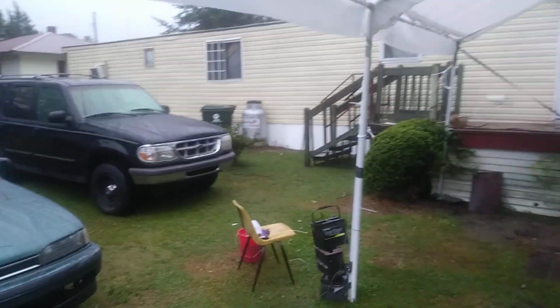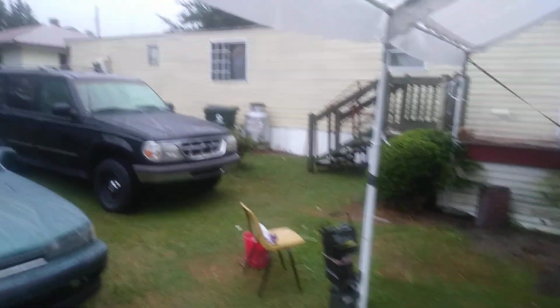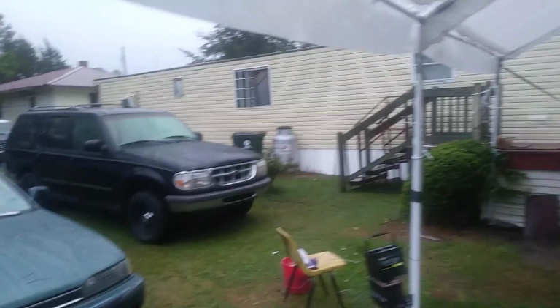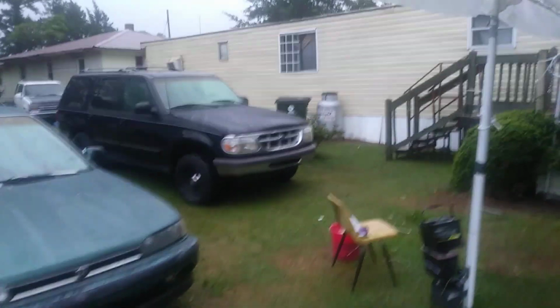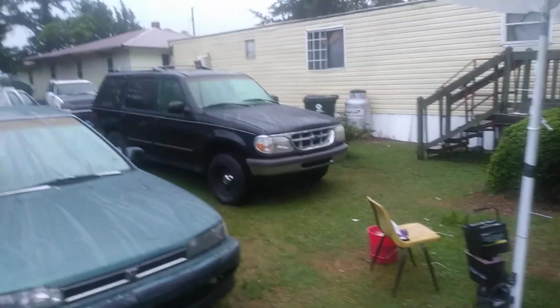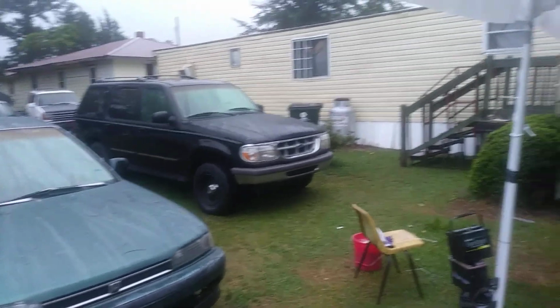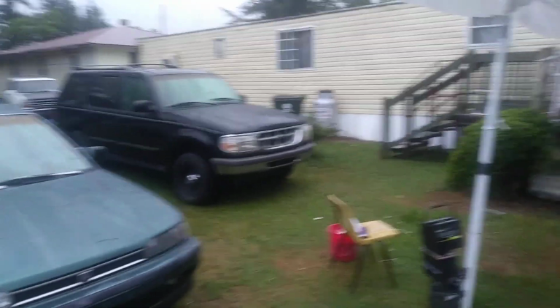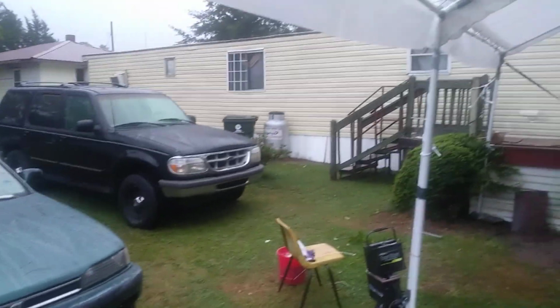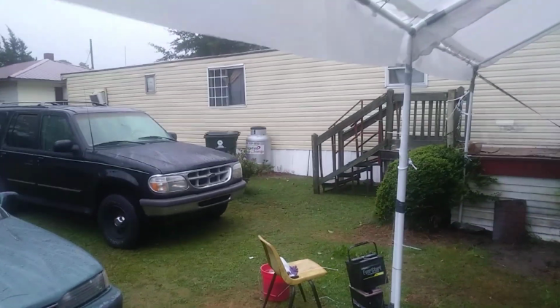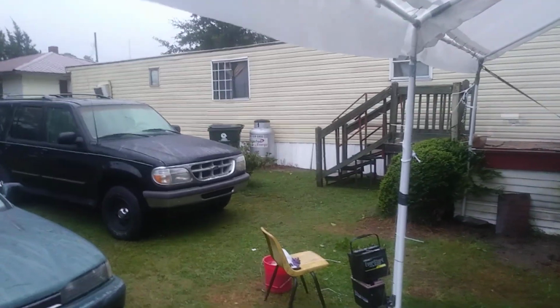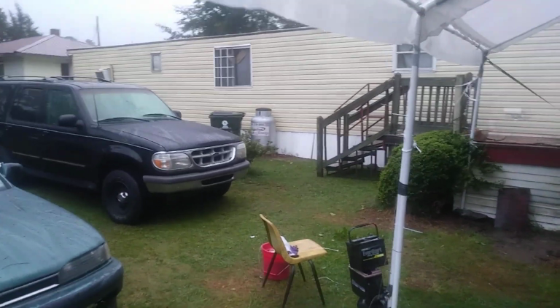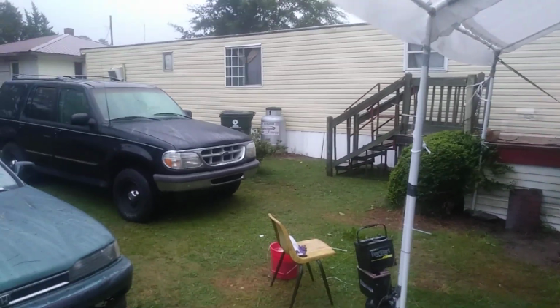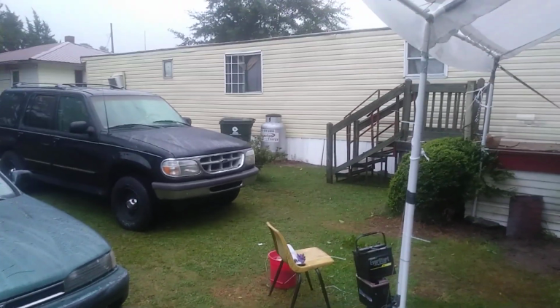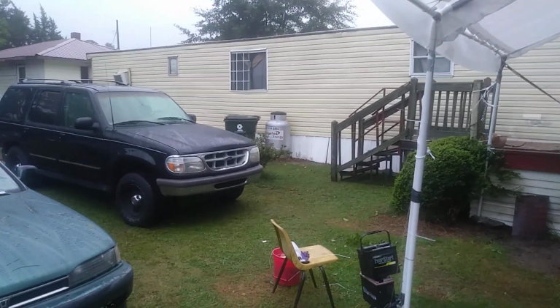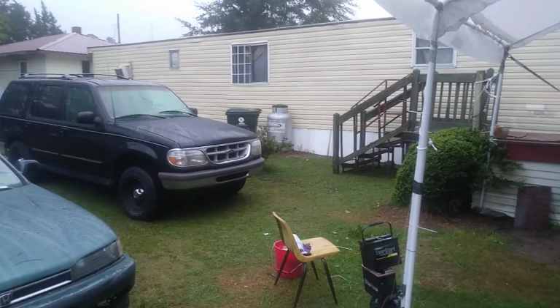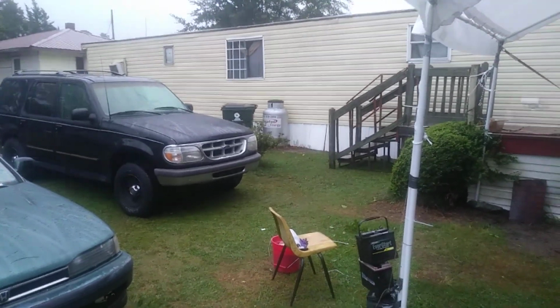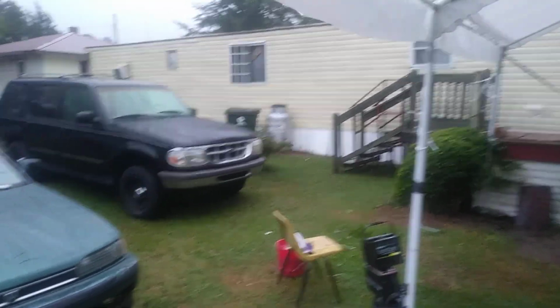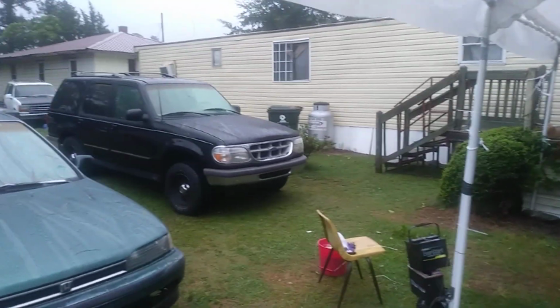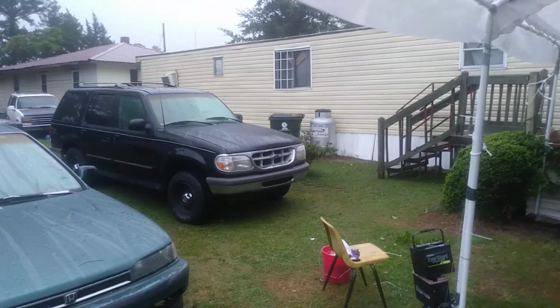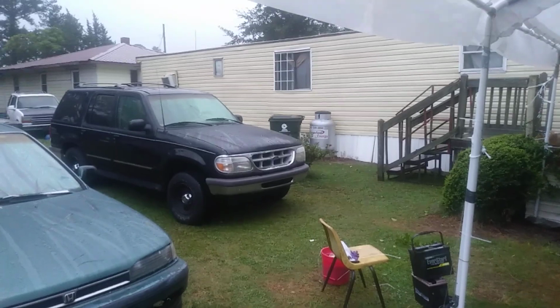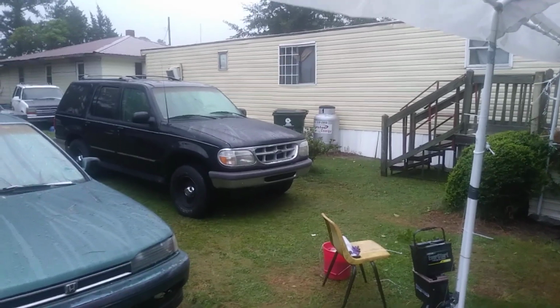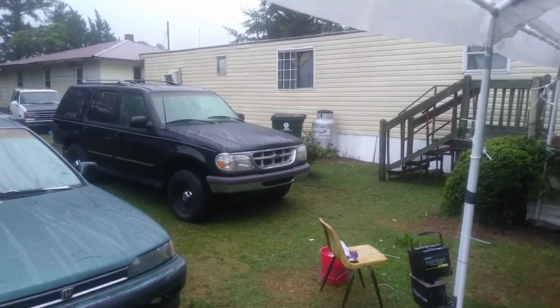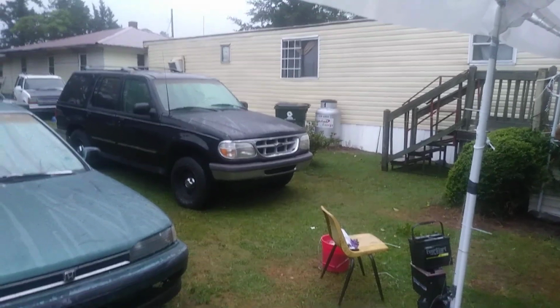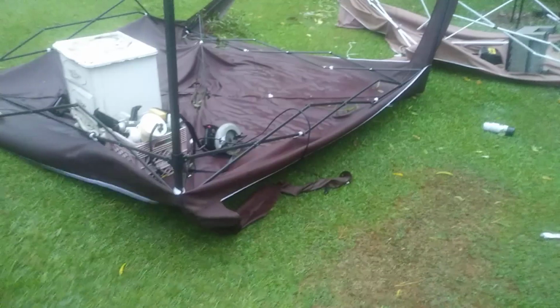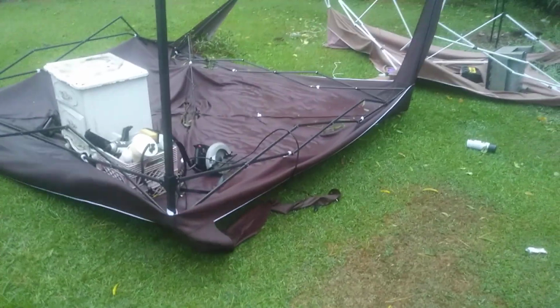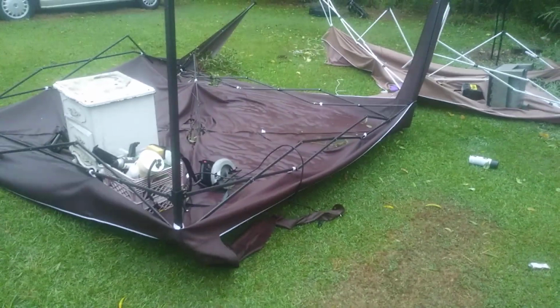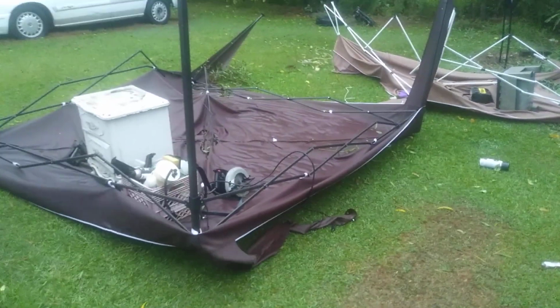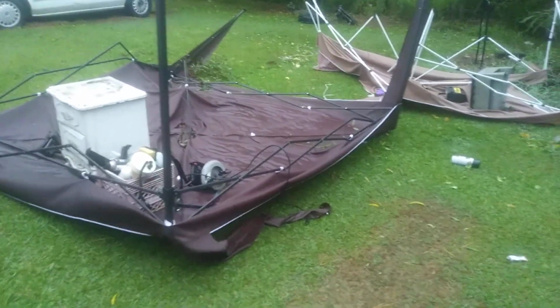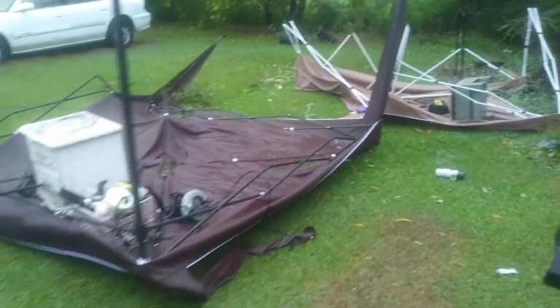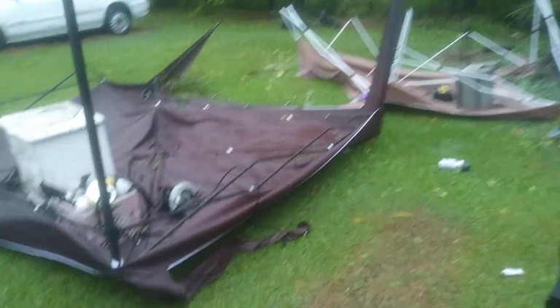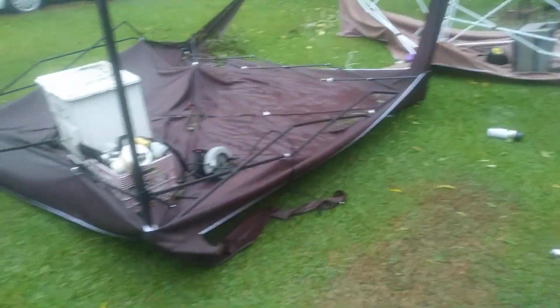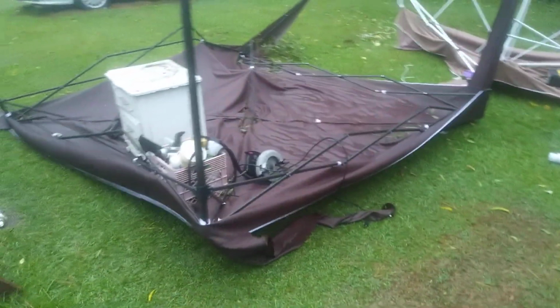I'm going to show you guys what happened to the other tents — hang tight. Alright, I'm back guys. This is what happened to the other ones.